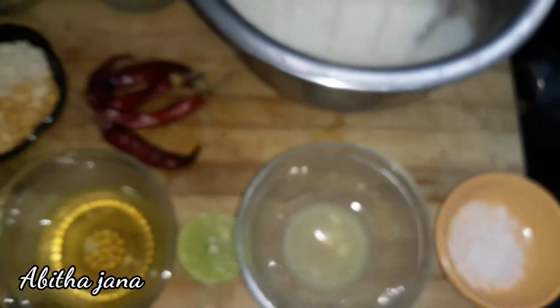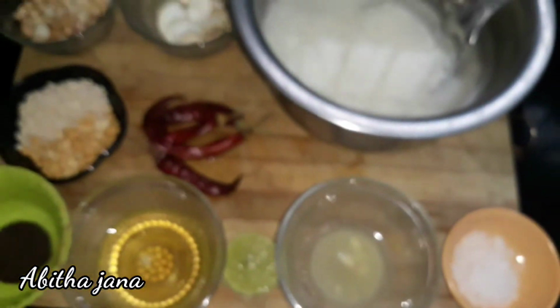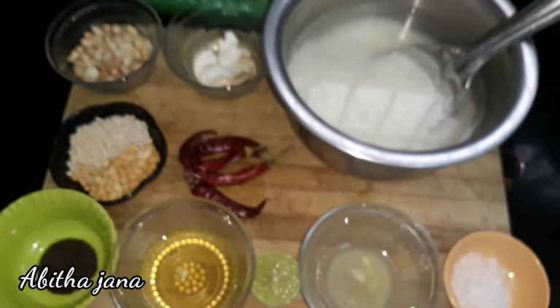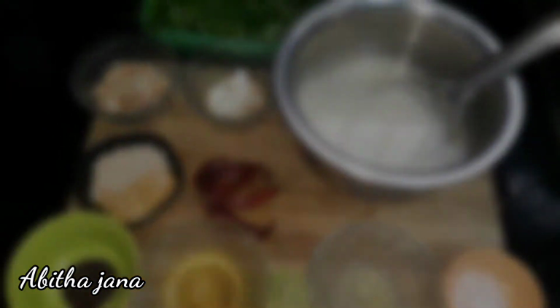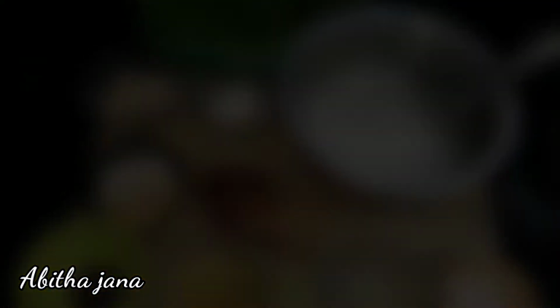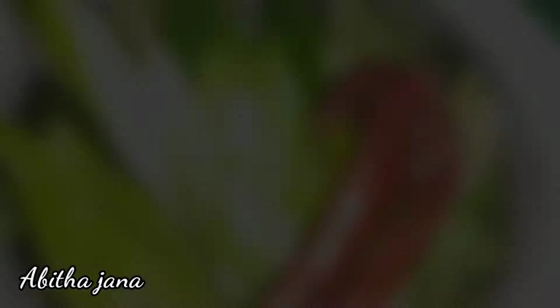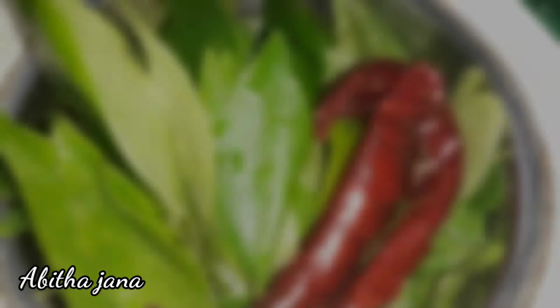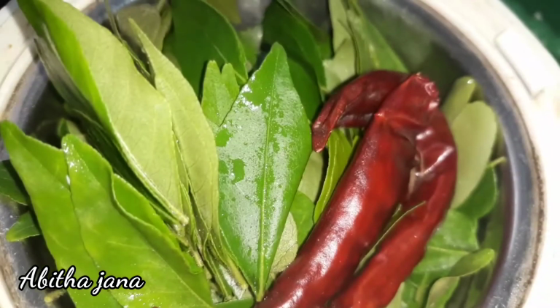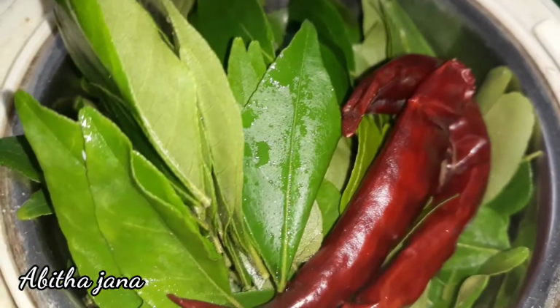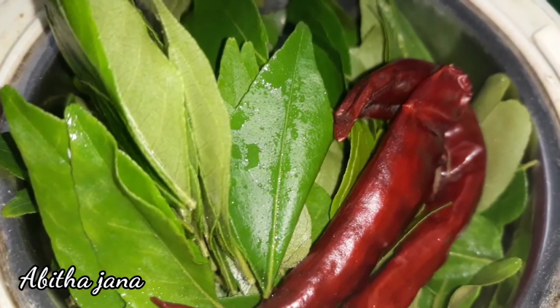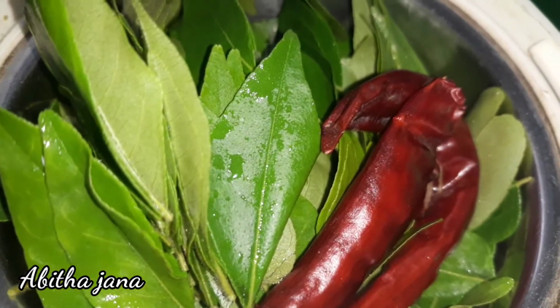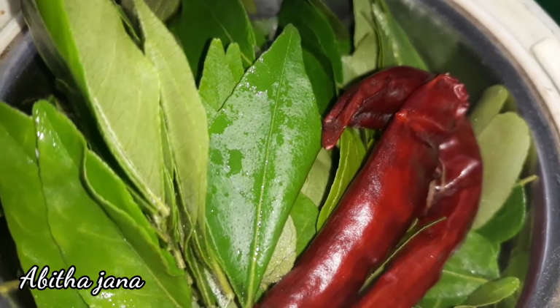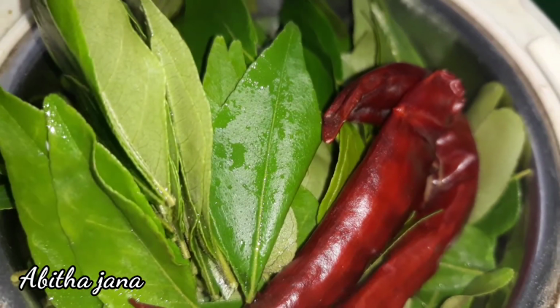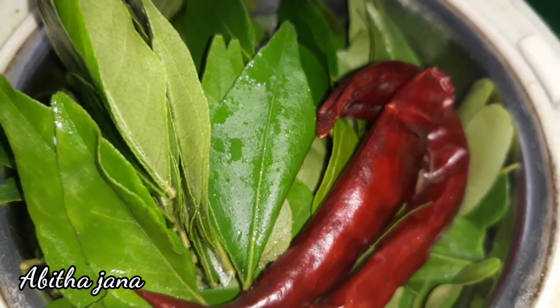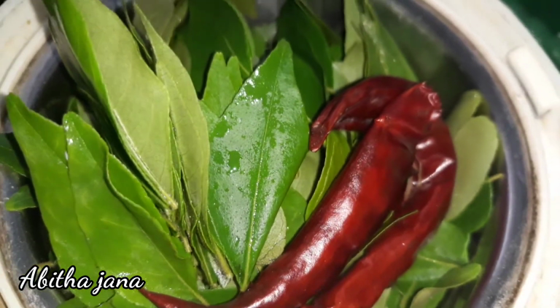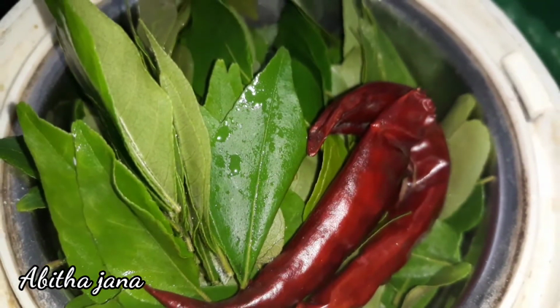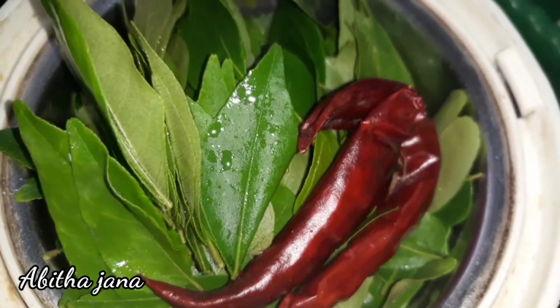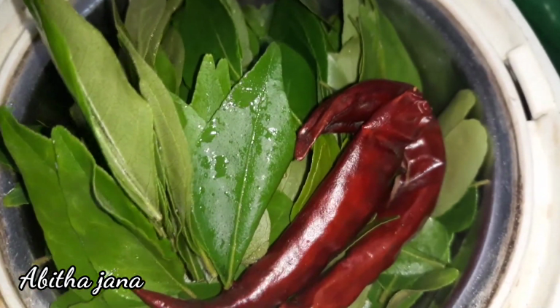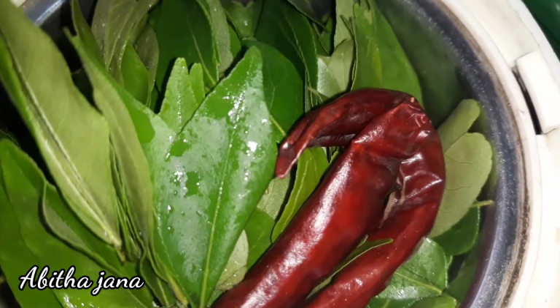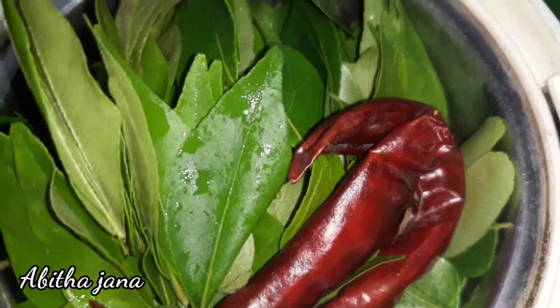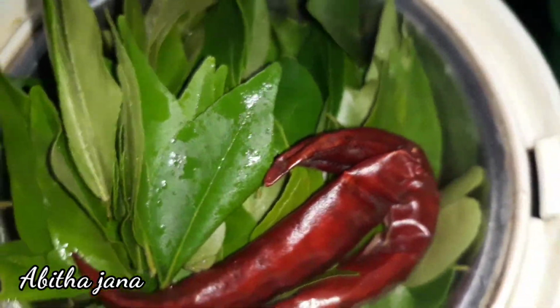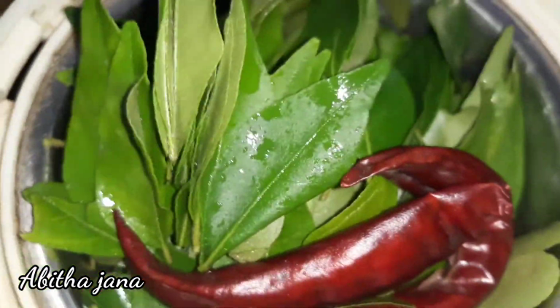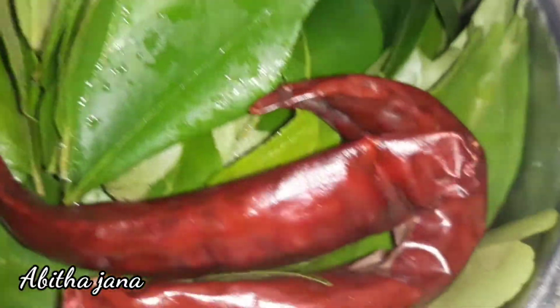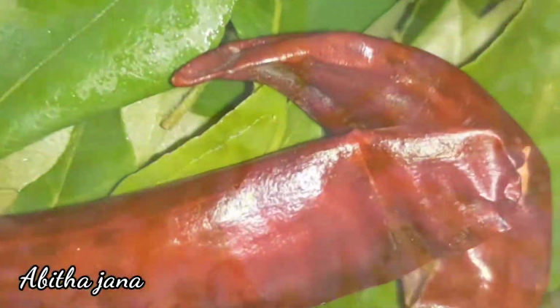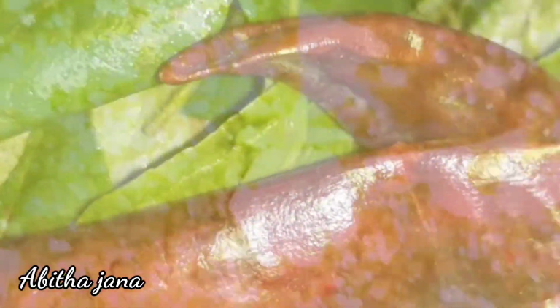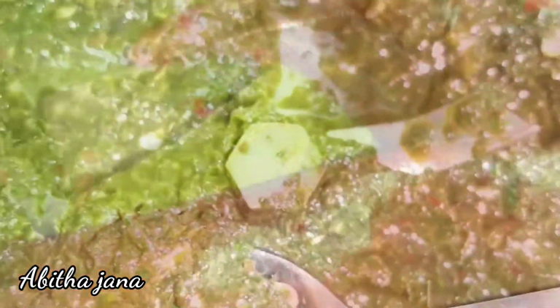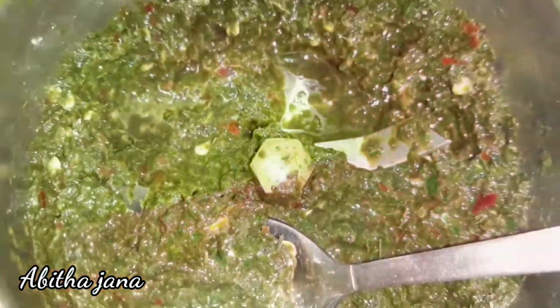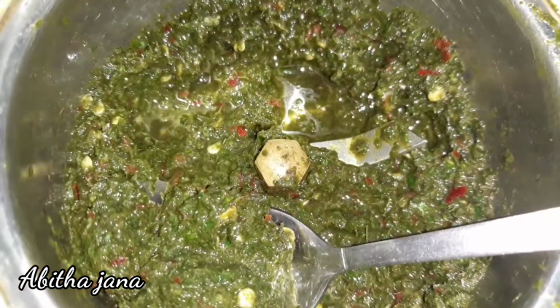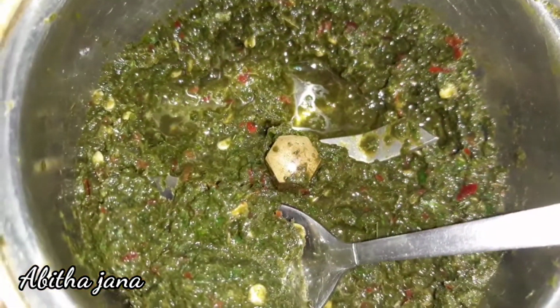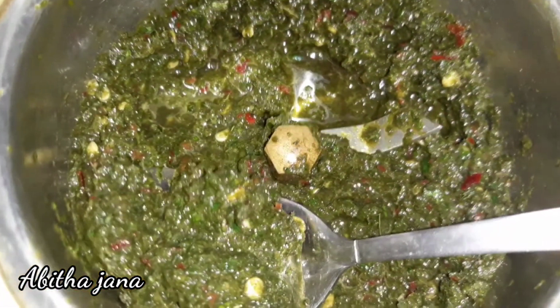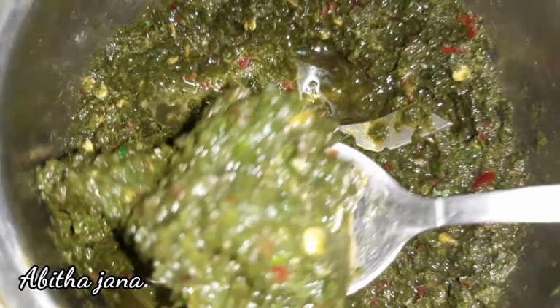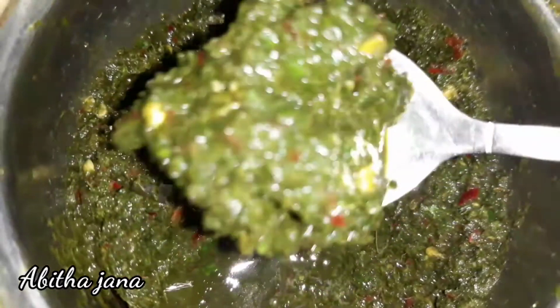As you can see, add some paste and make a paste. Make it in a jar. Use this paste to make it.